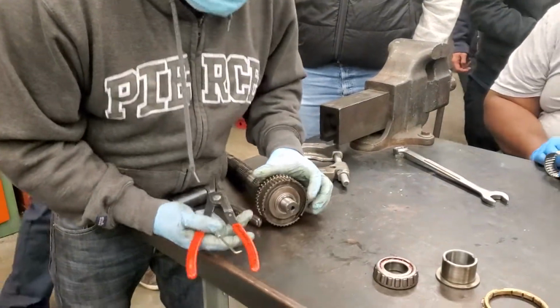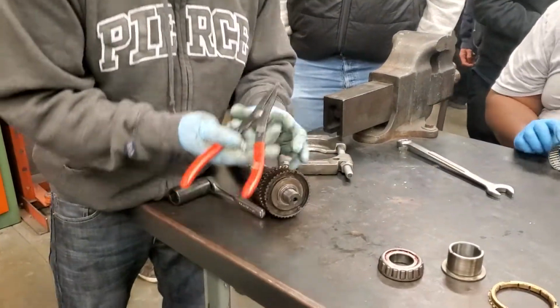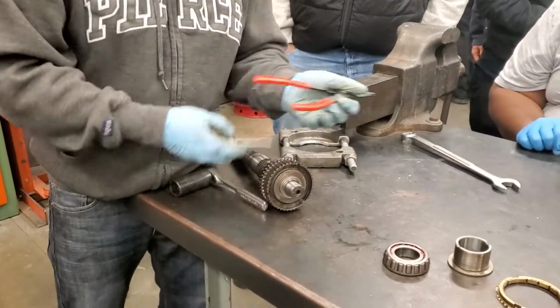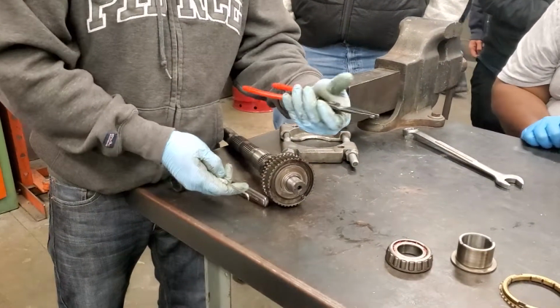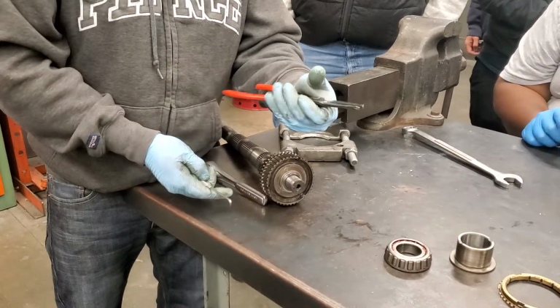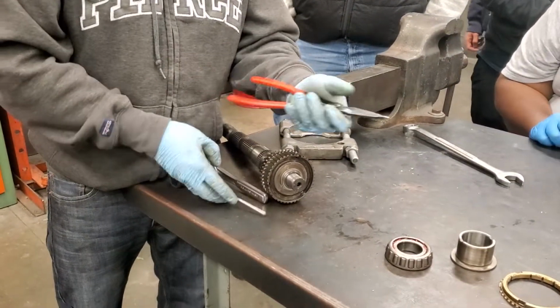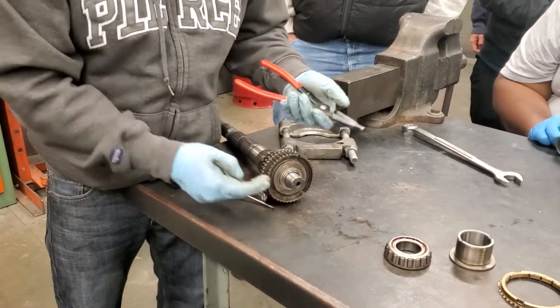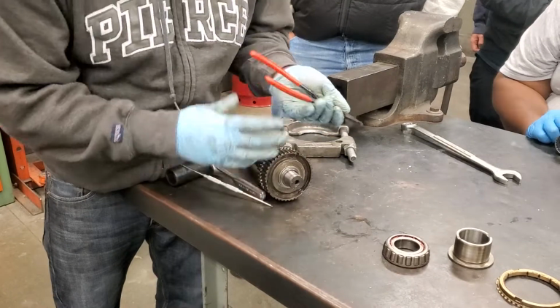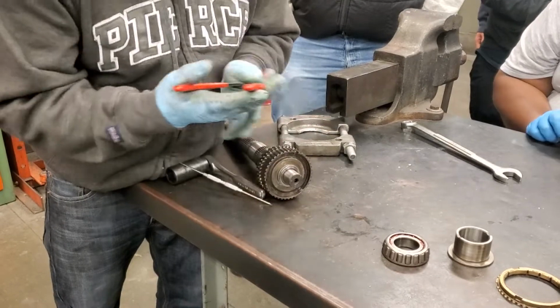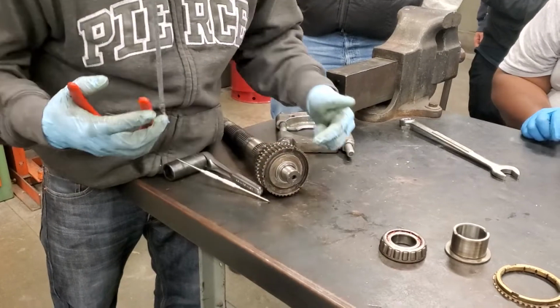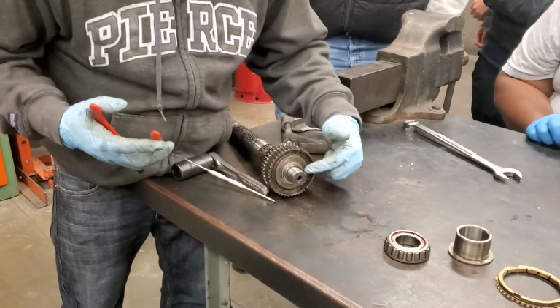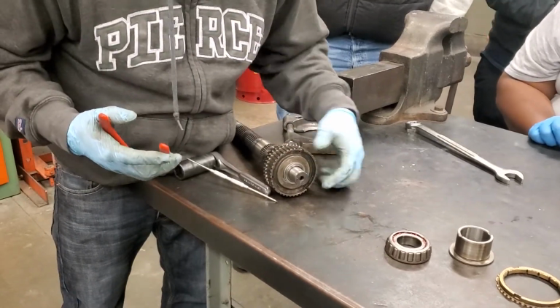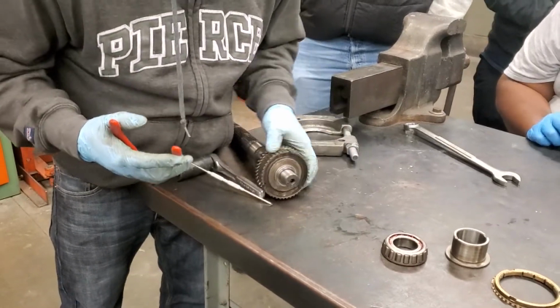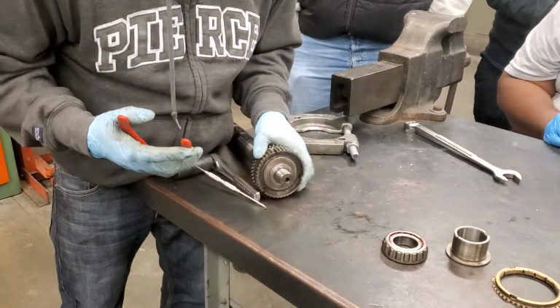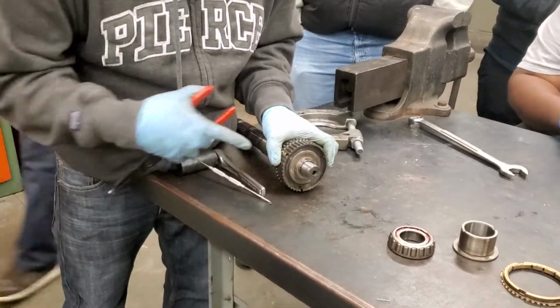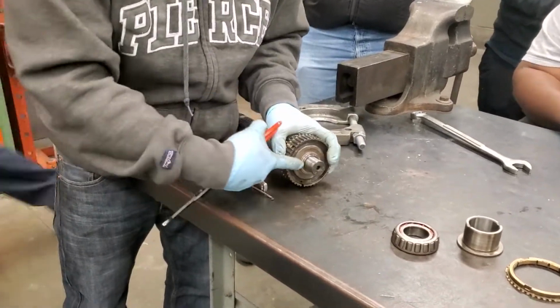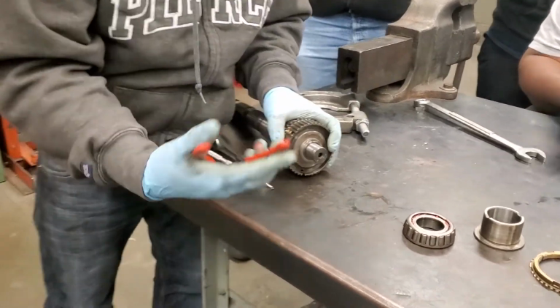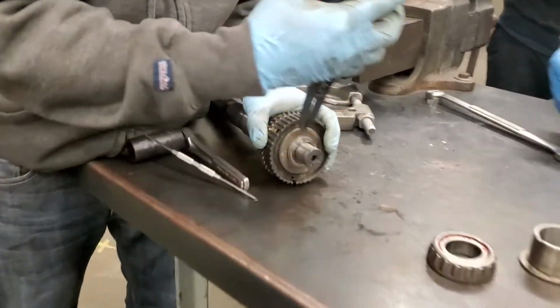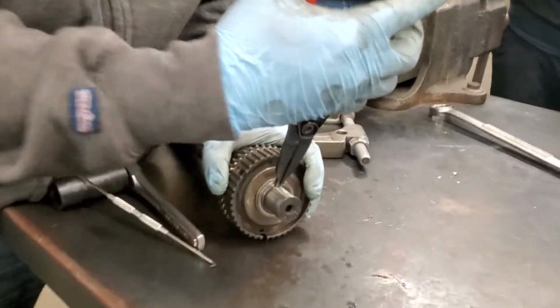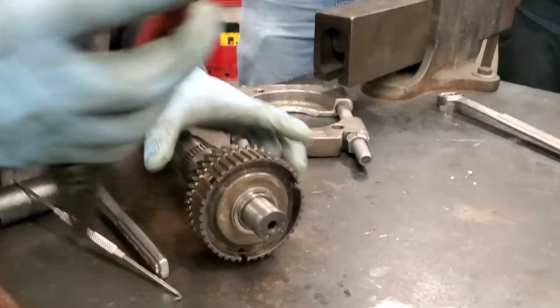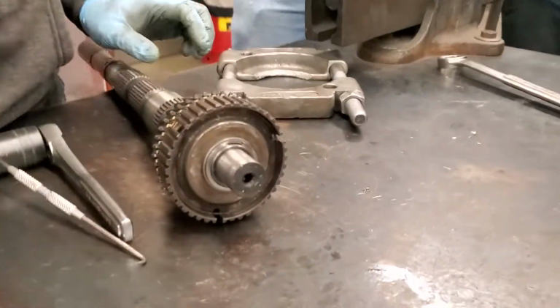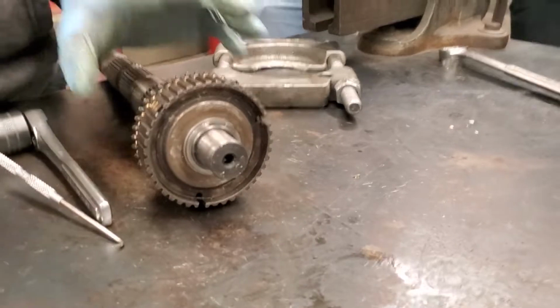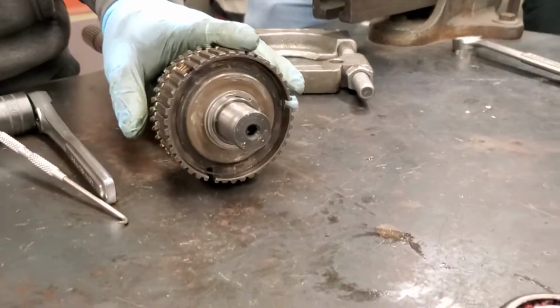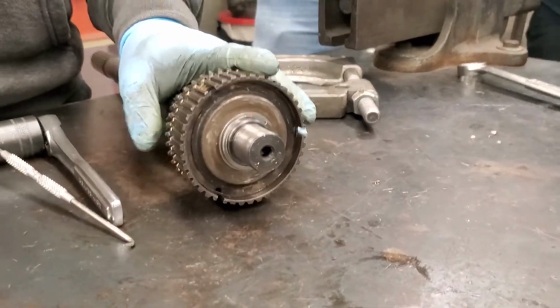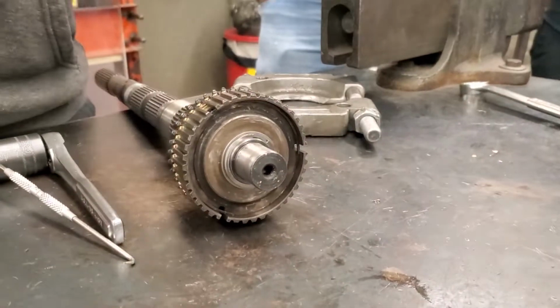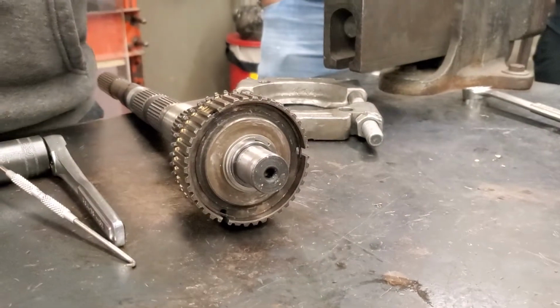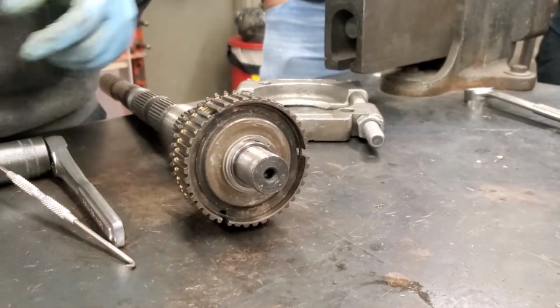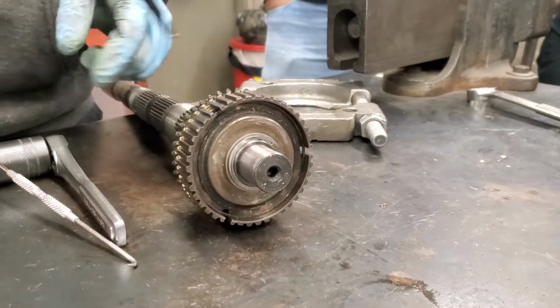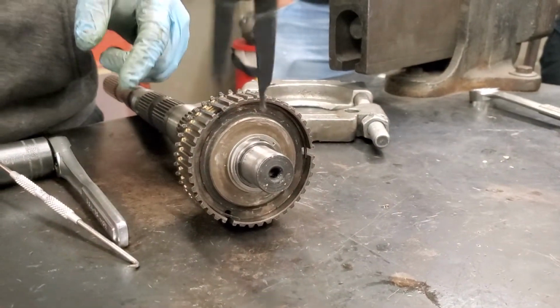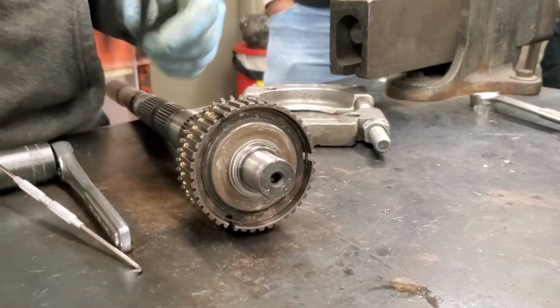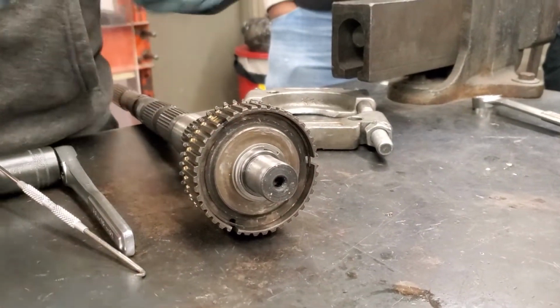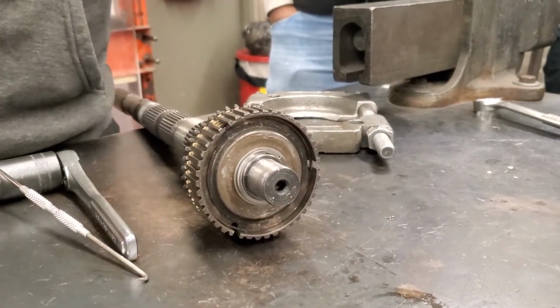You're going to use a snap ring wire to spread this snap ring to get it close up on that. And you definitely want to wear safety glasses — put your safety glasses on — because if this comes off, it will fling out.